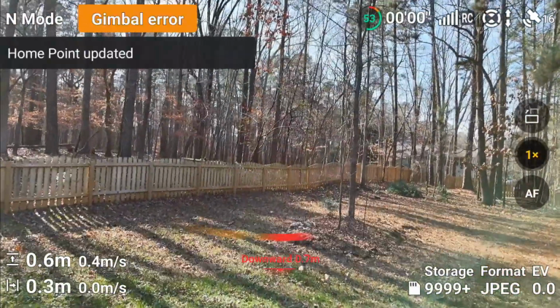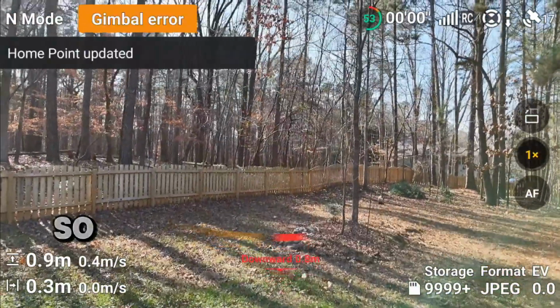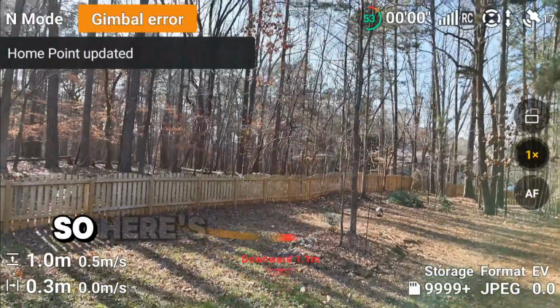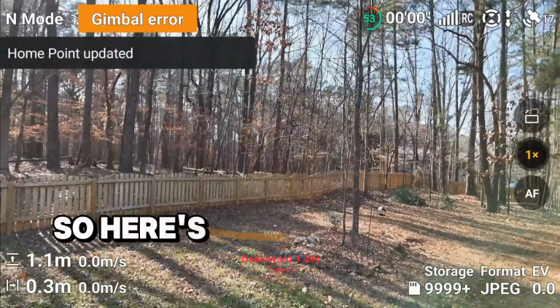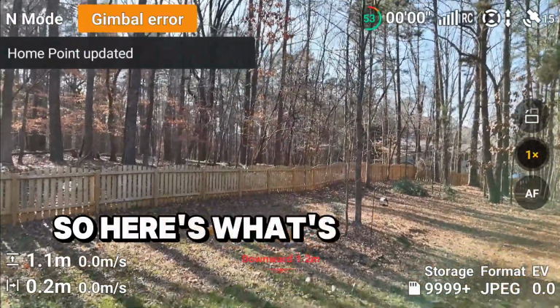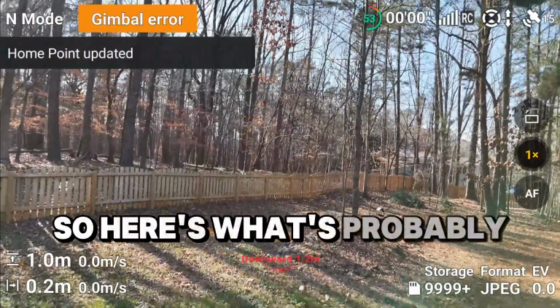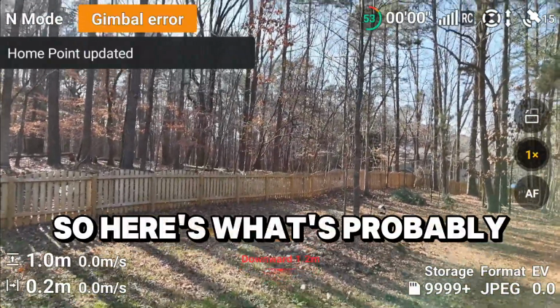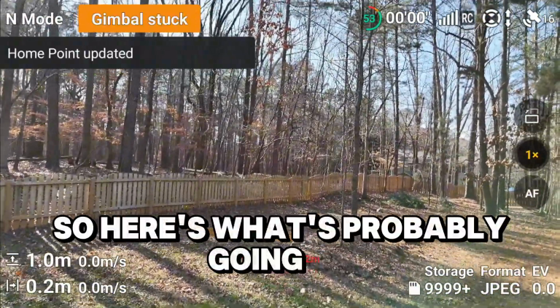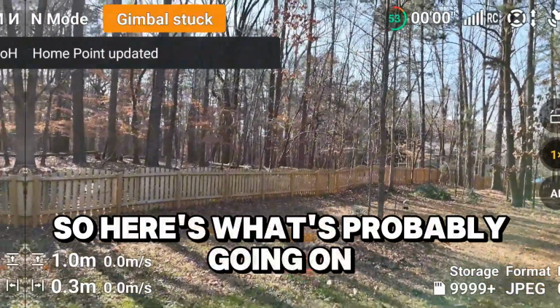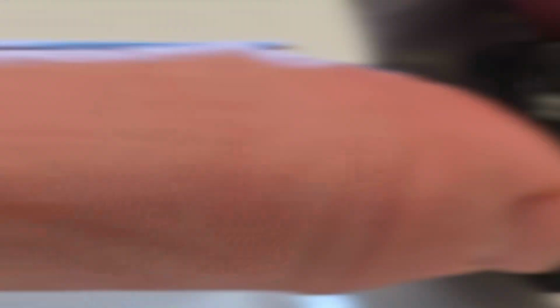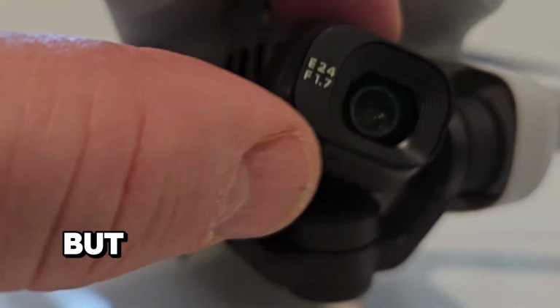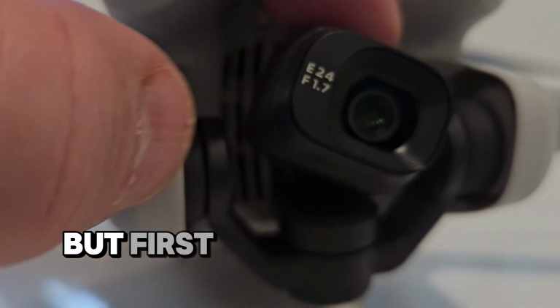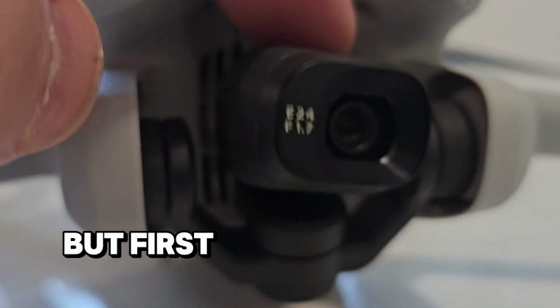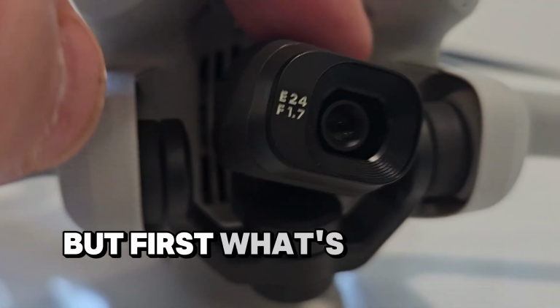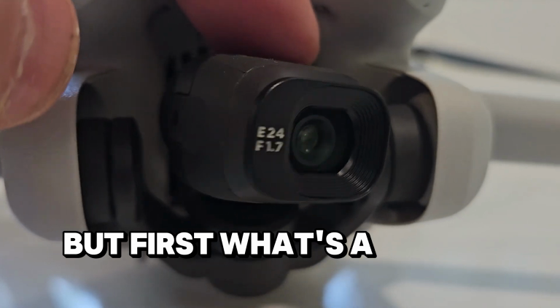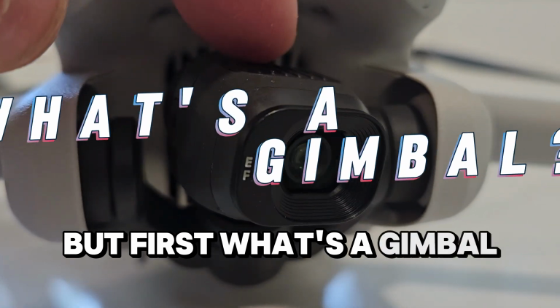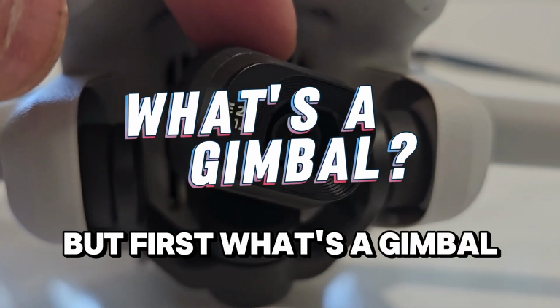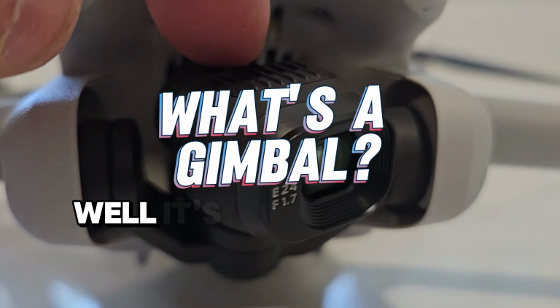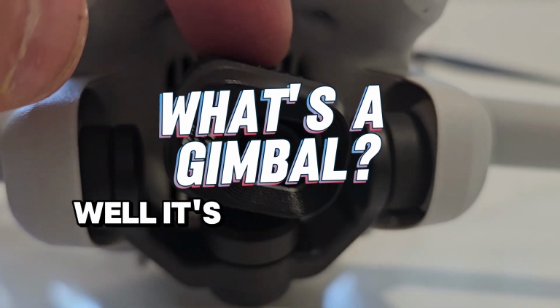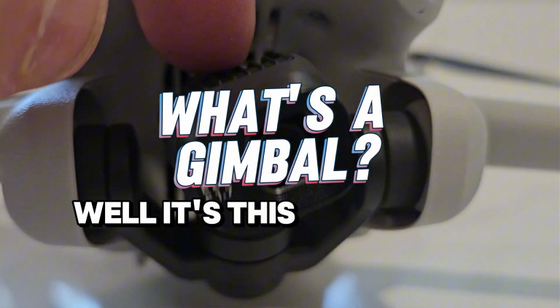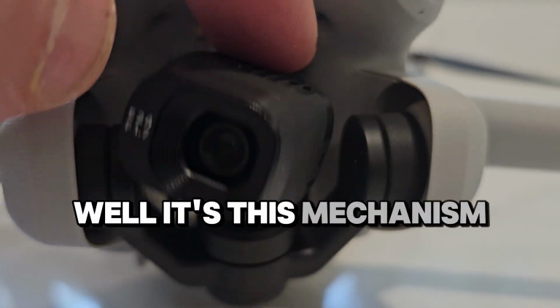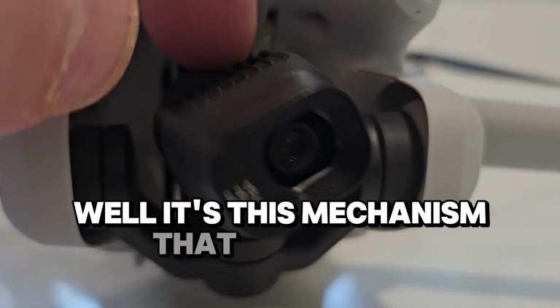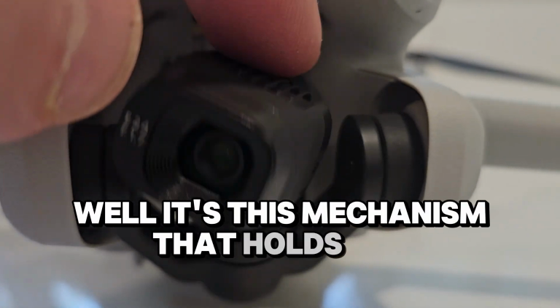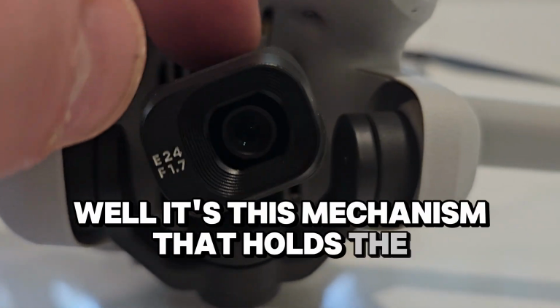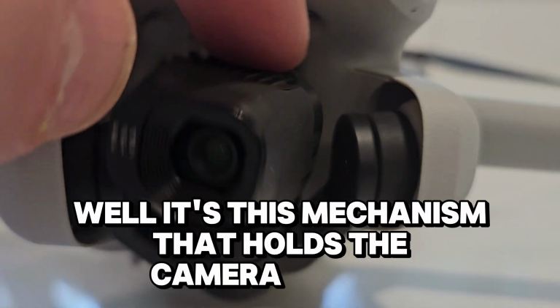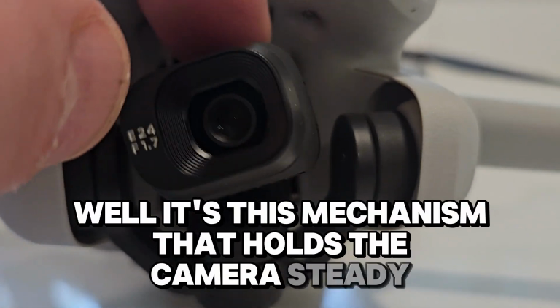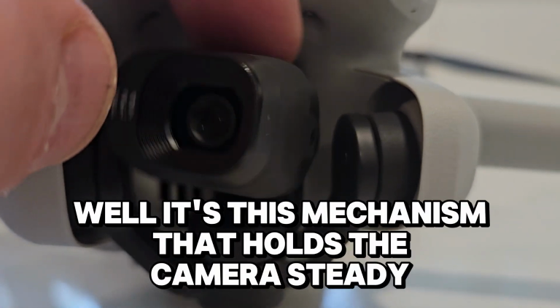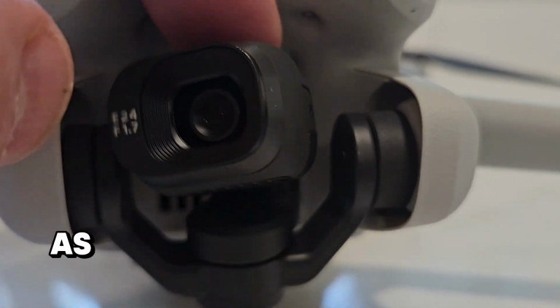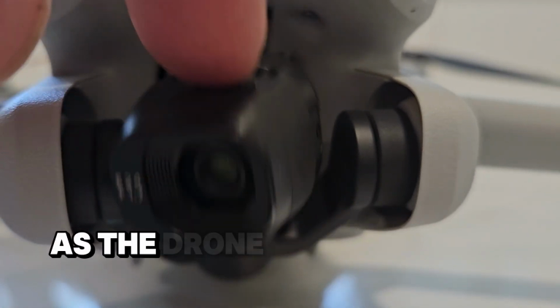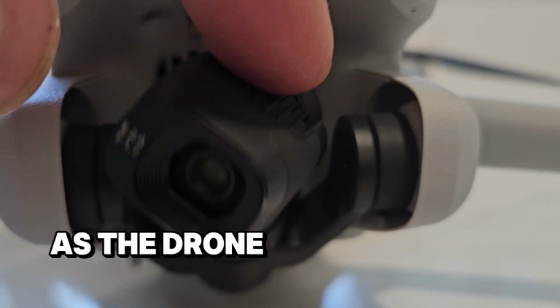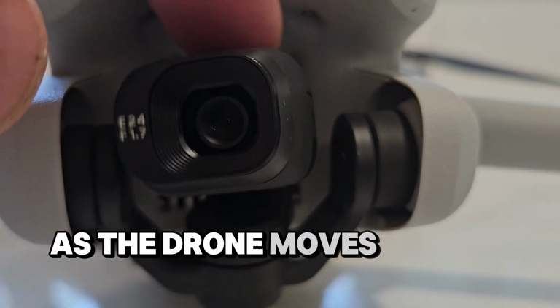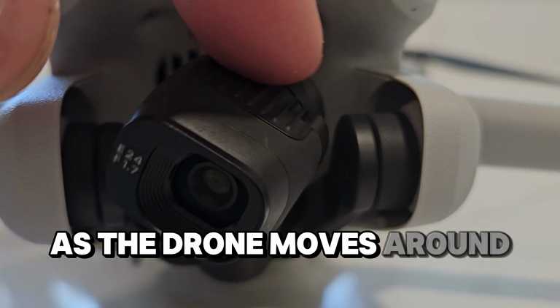So here's what's probably going on. But first, what's a gimbal? Well, it's this mechanism that holds the camera steady as the drone moves around.